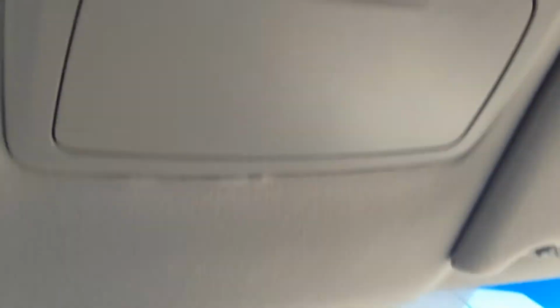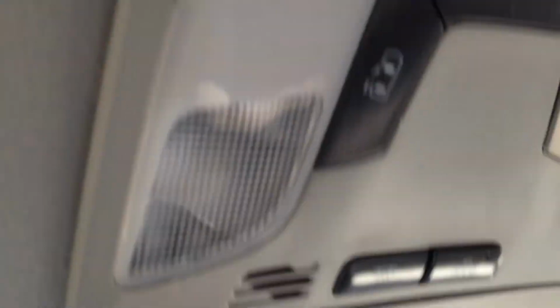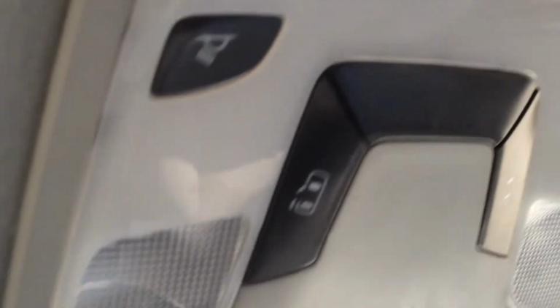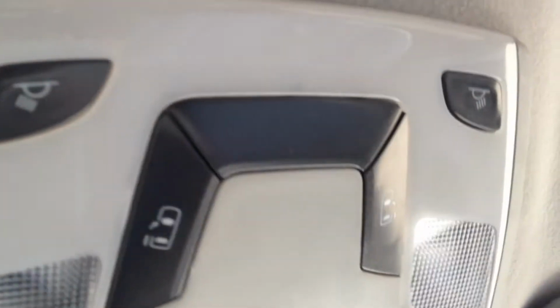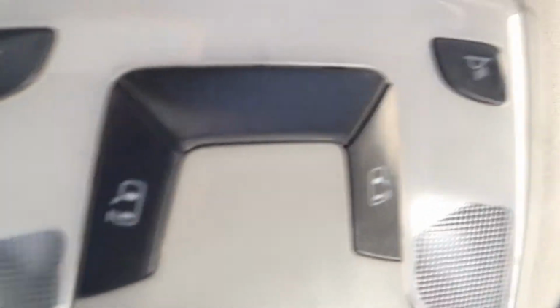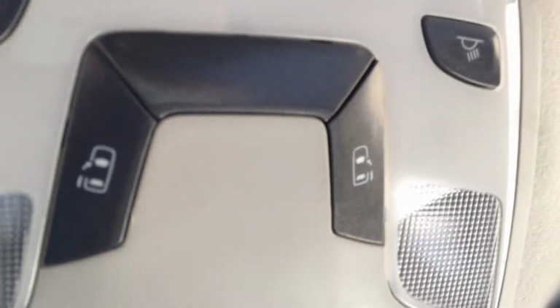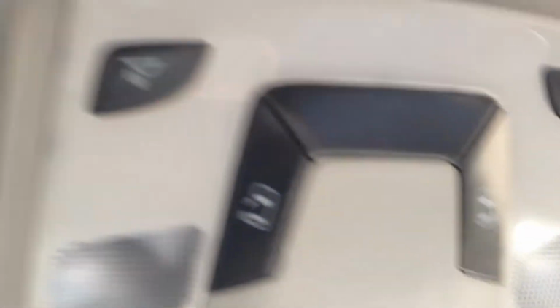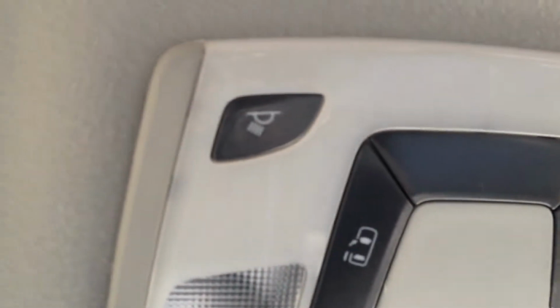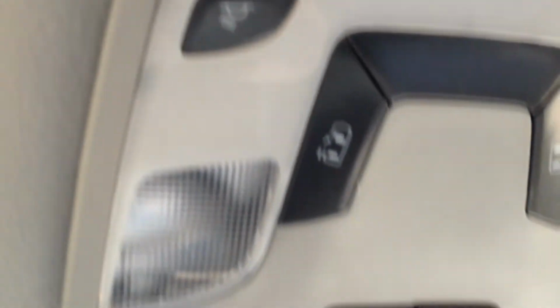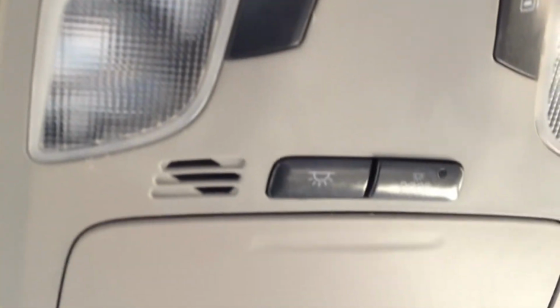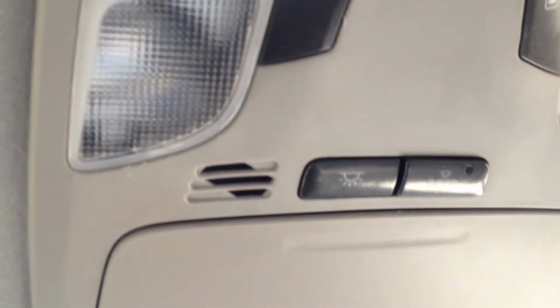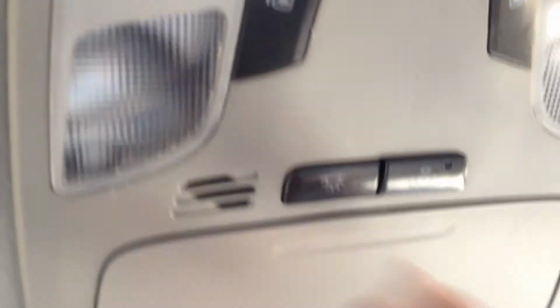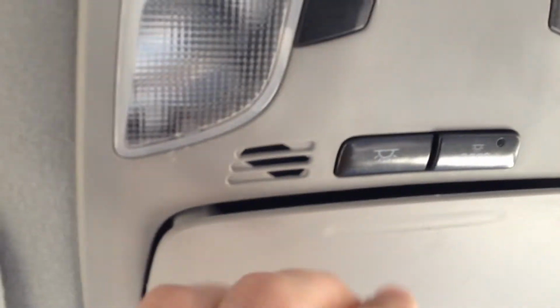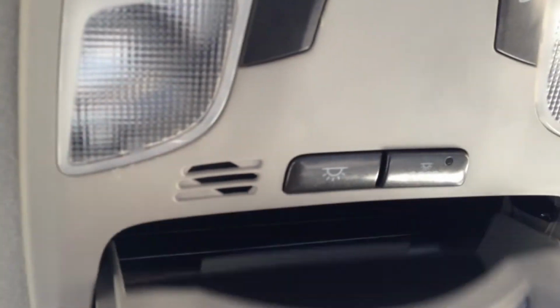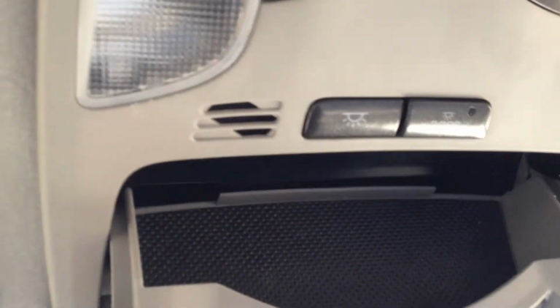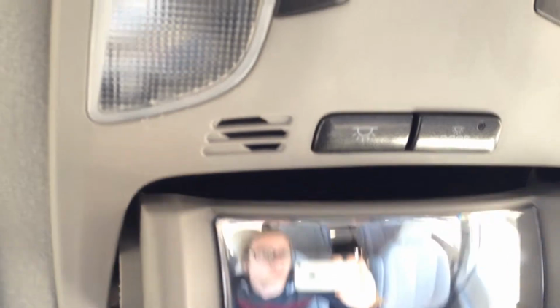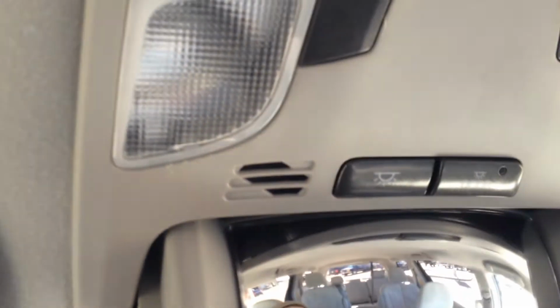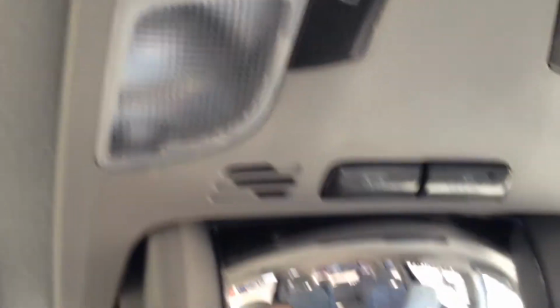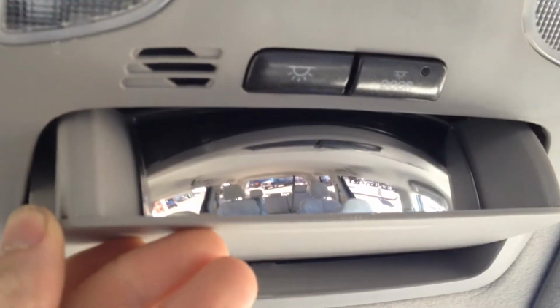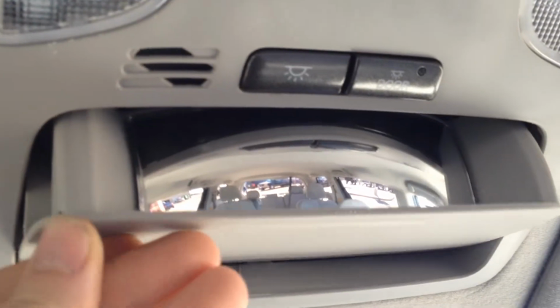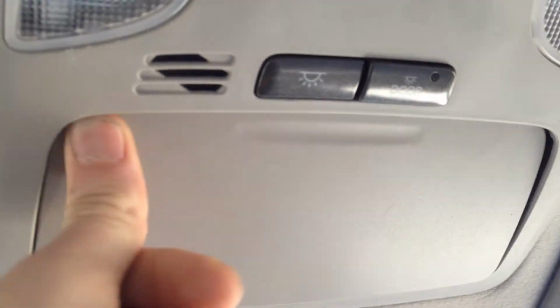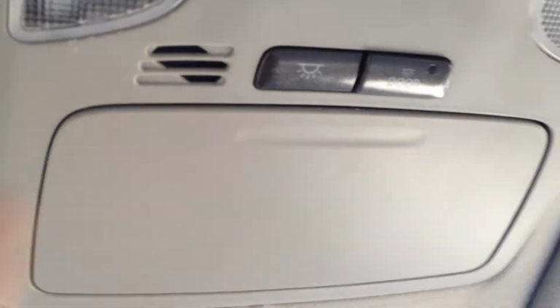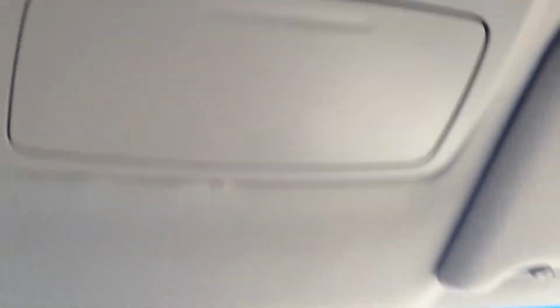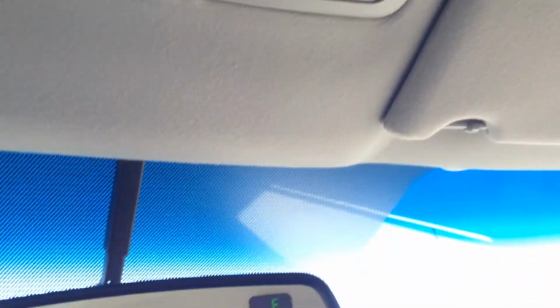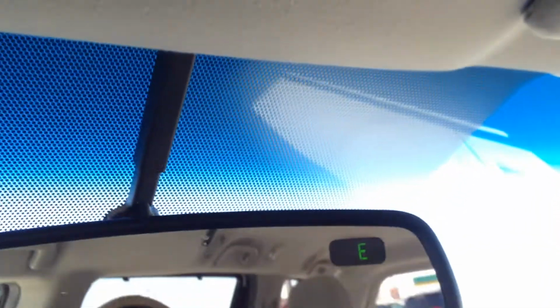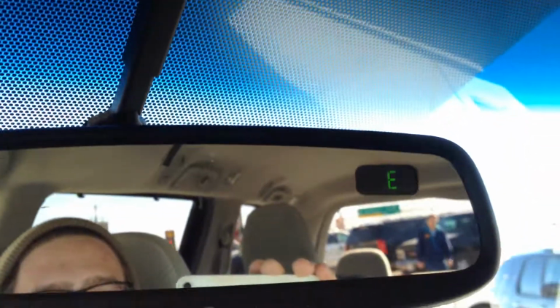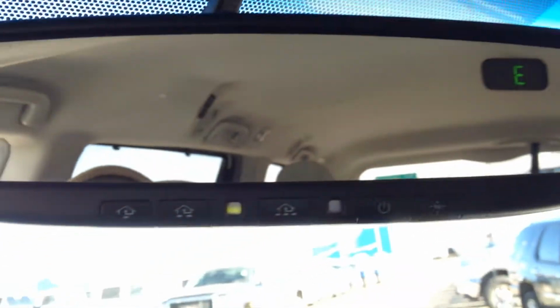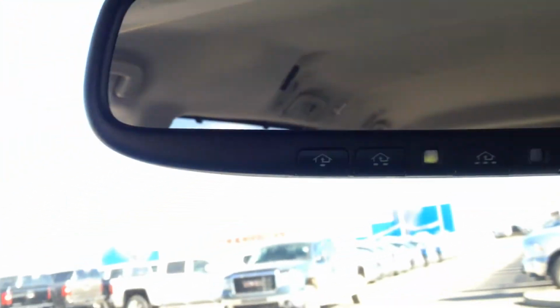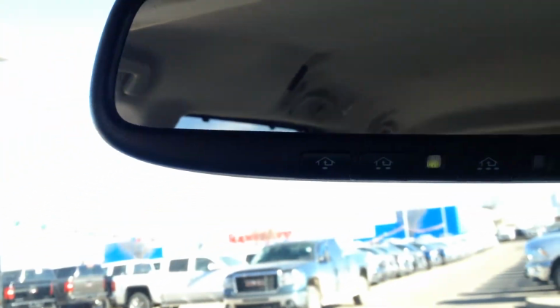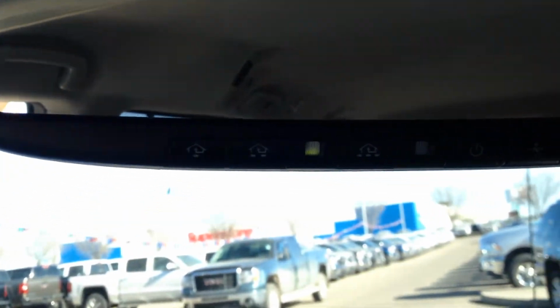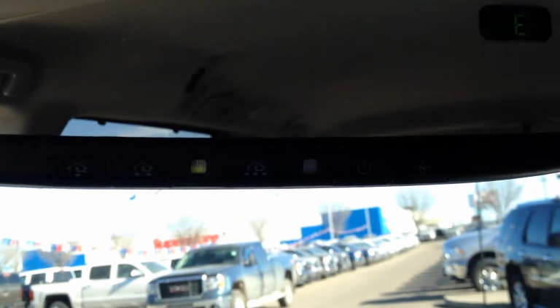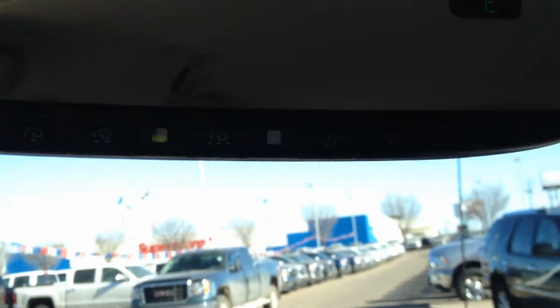Up top we have door openings on the sides as well as reading lights. There's a glasses holder that contains a rear-view mirror so you can keep an eye on what's going on behind you, plus a compass and garage door openers which you can program to your own home.